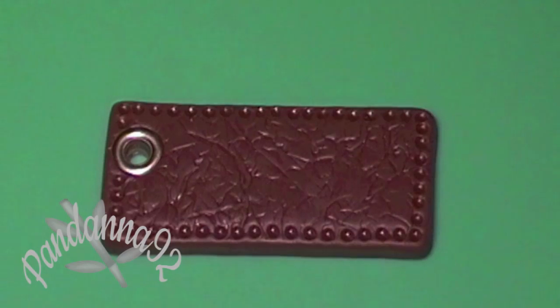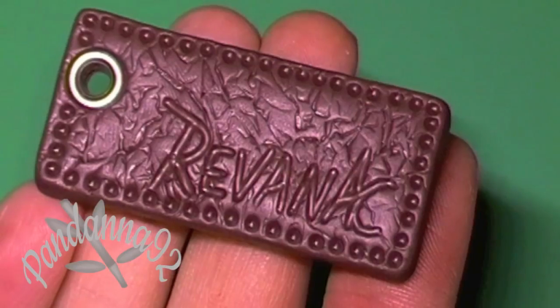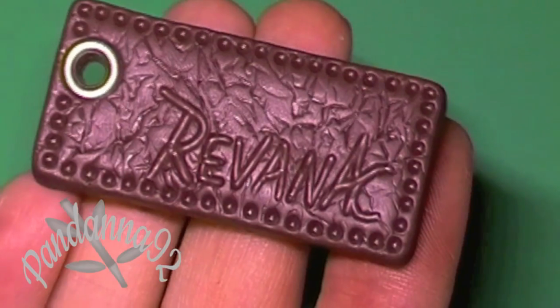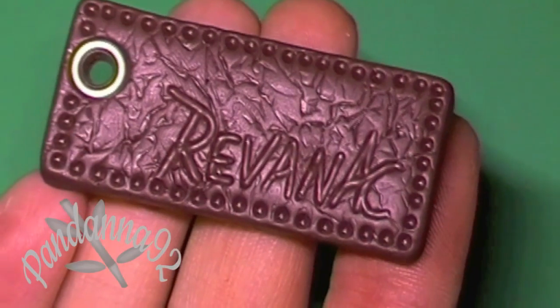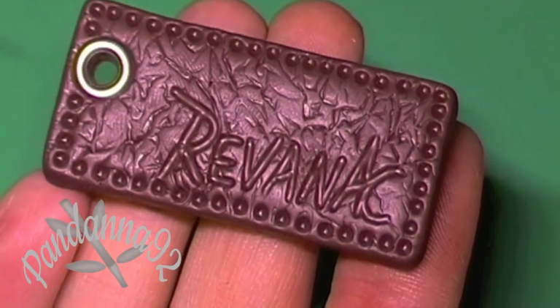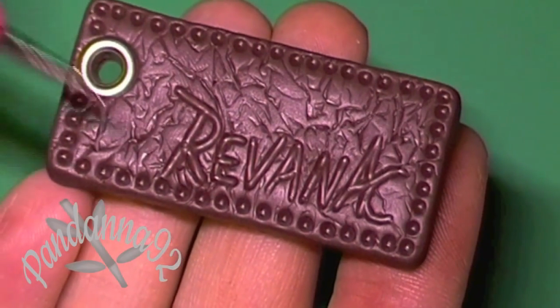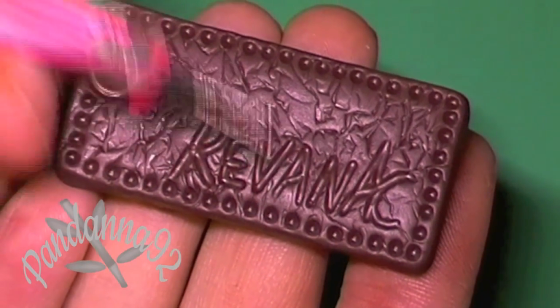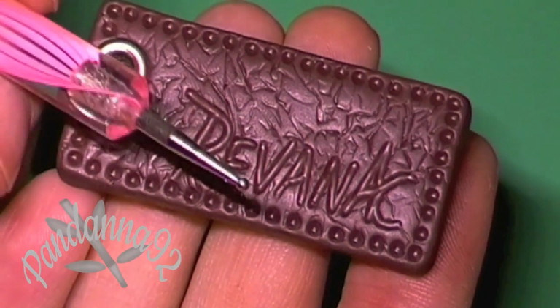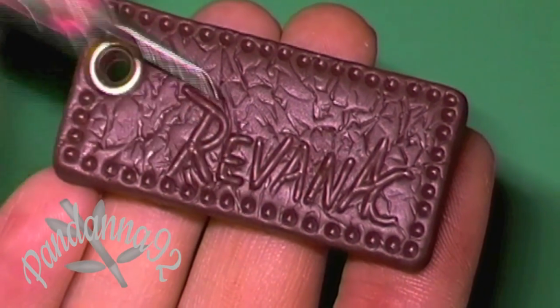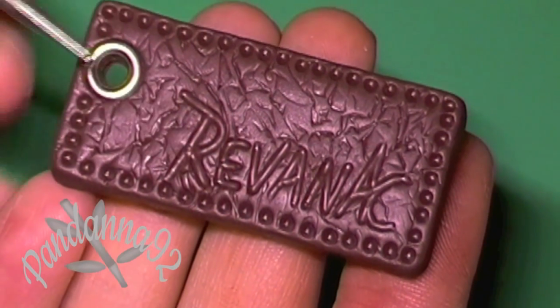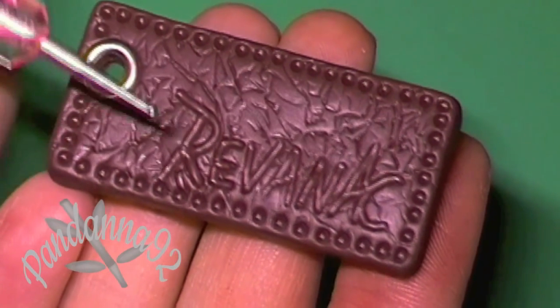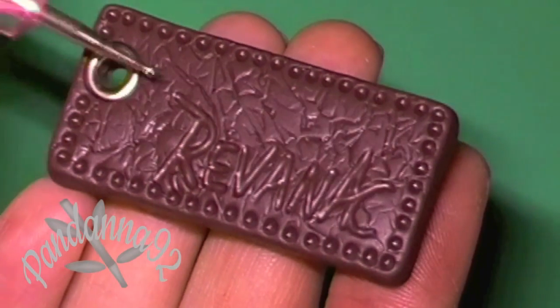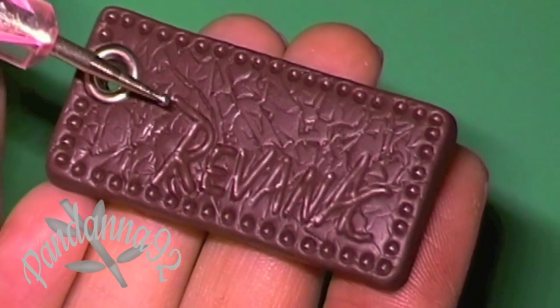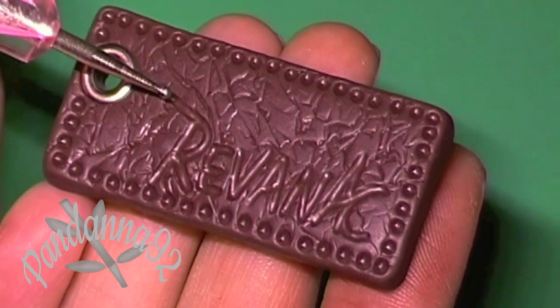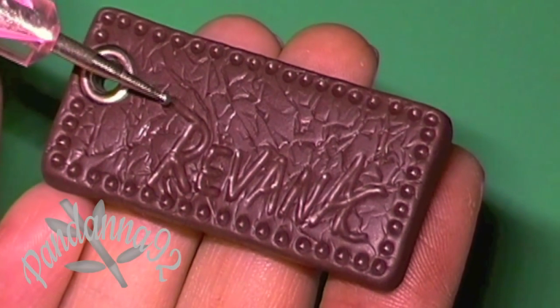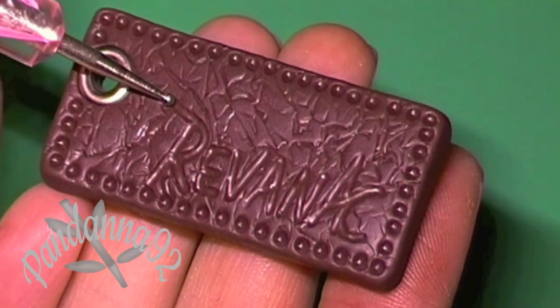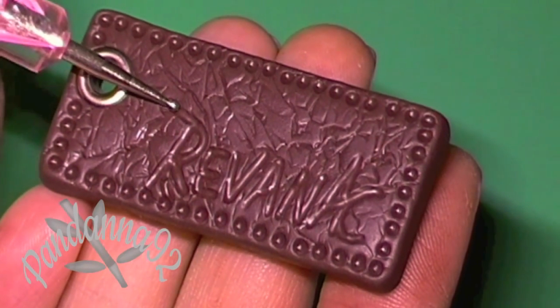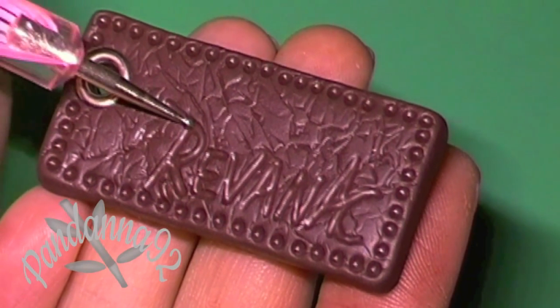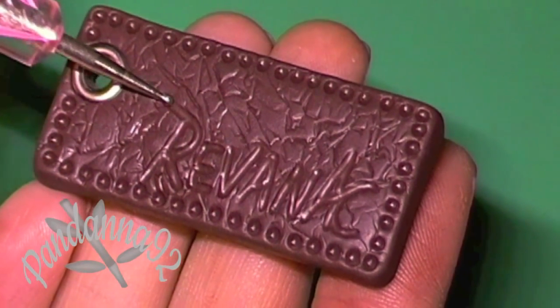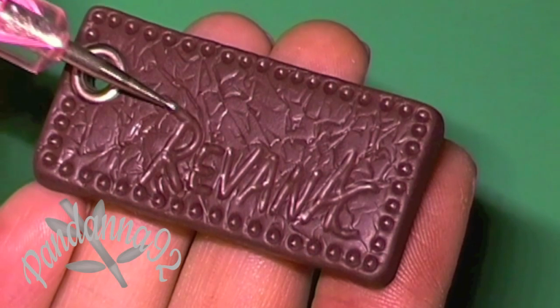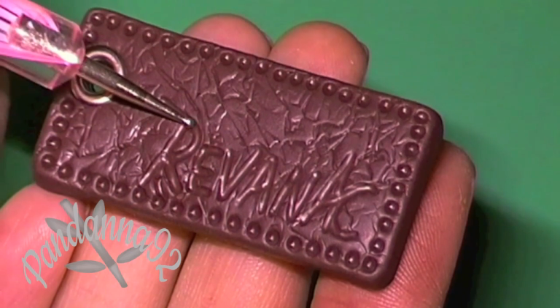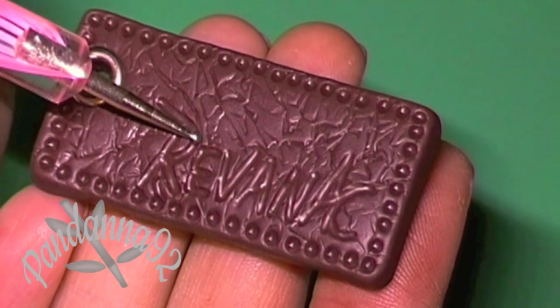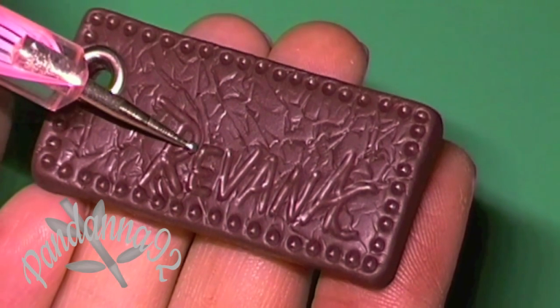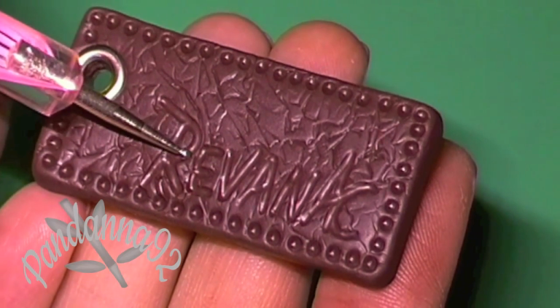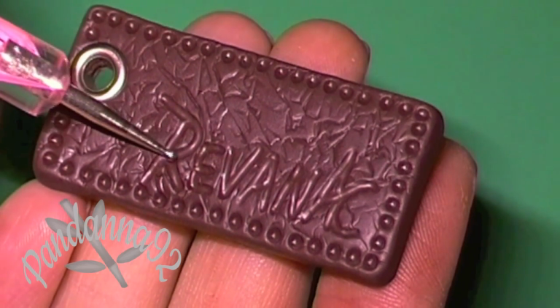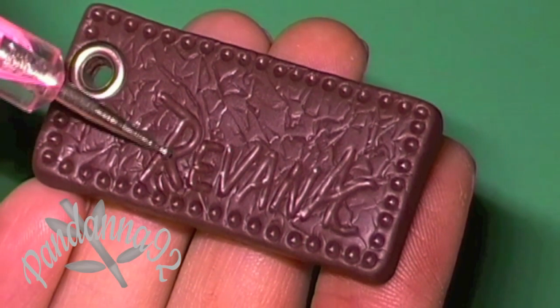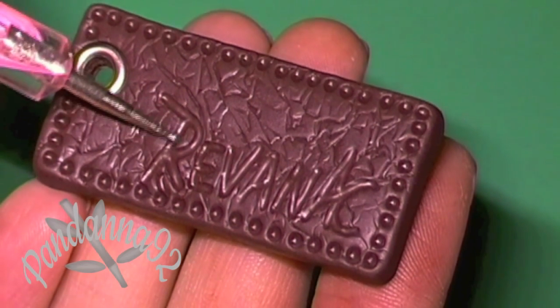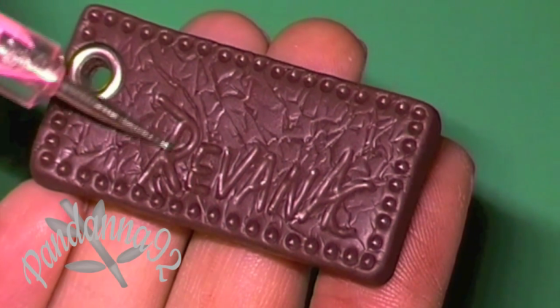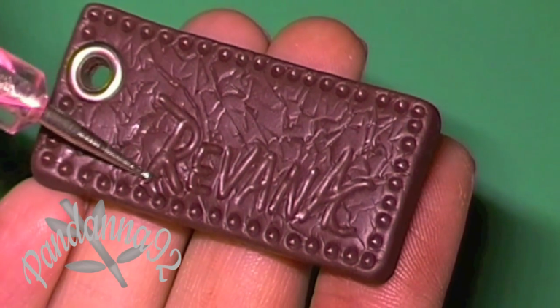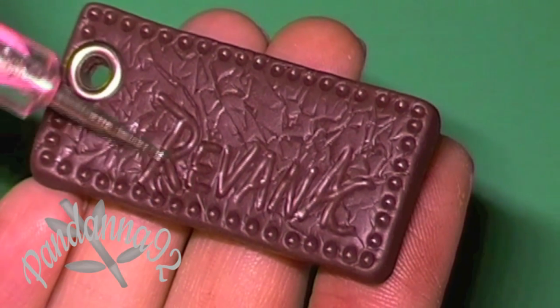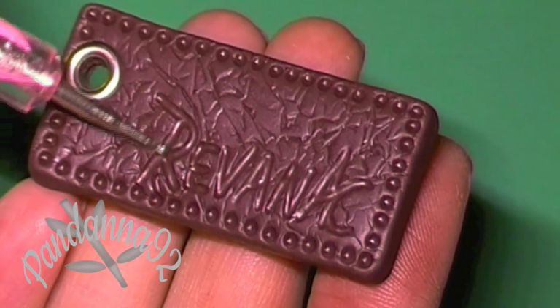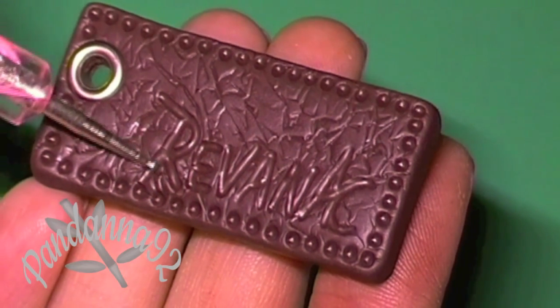Also, if you want to personalize the tag, take another ball tool and carve out a name, a word, or anything that you'd like.